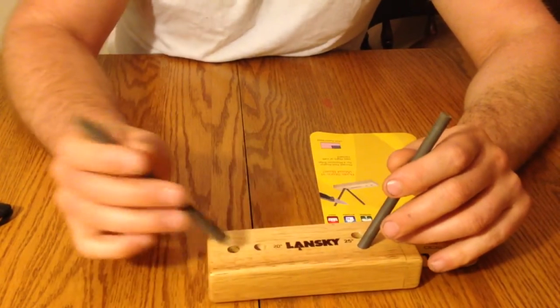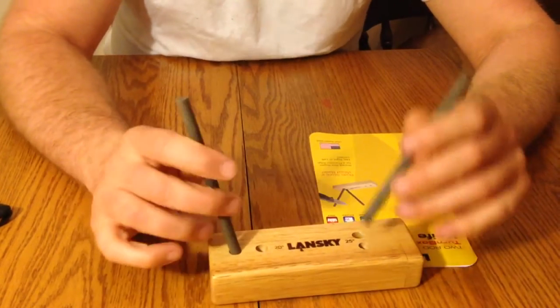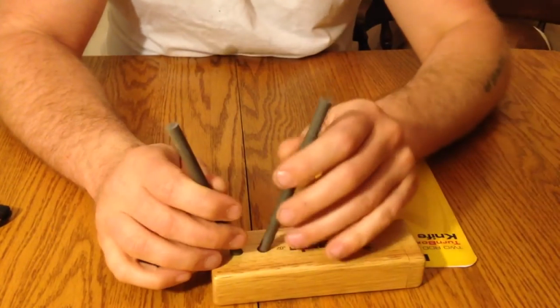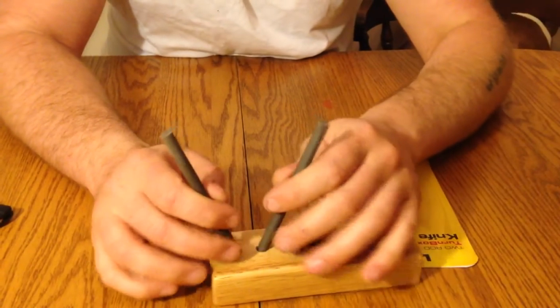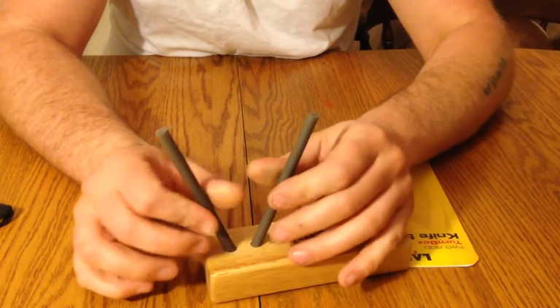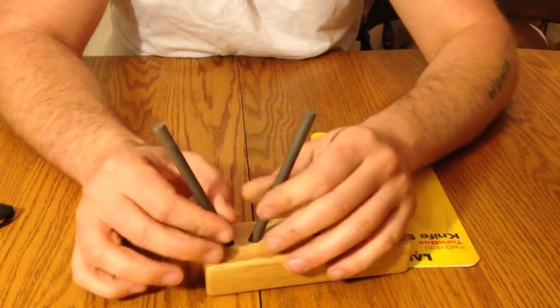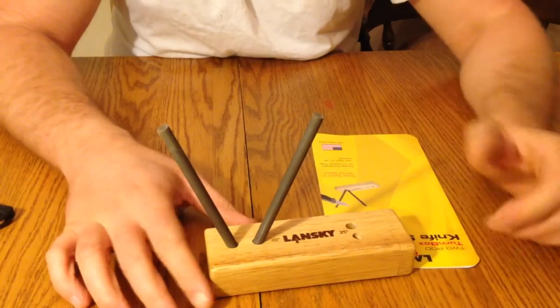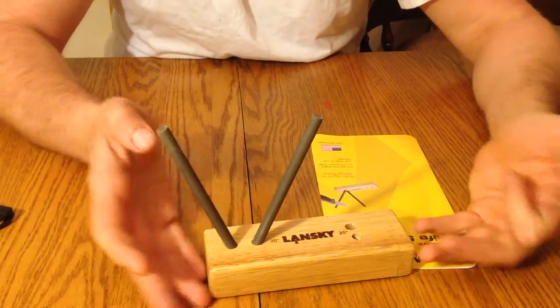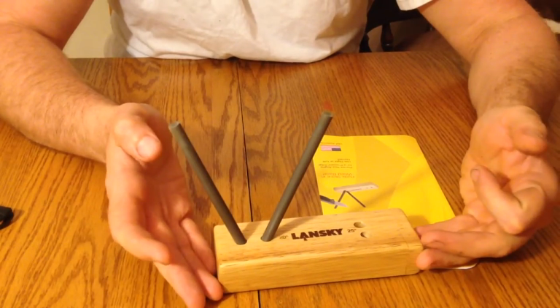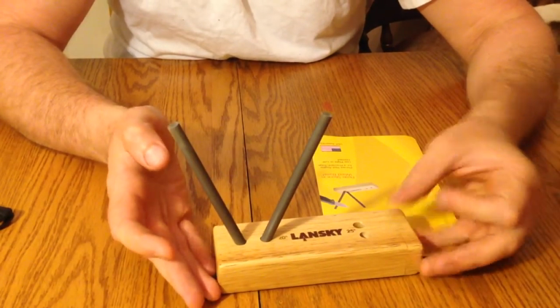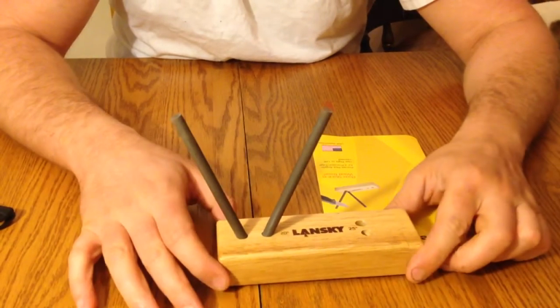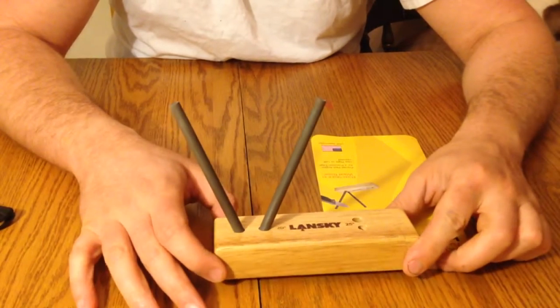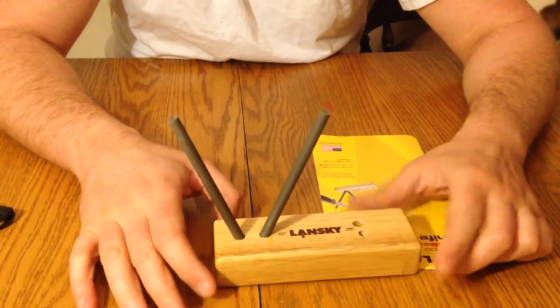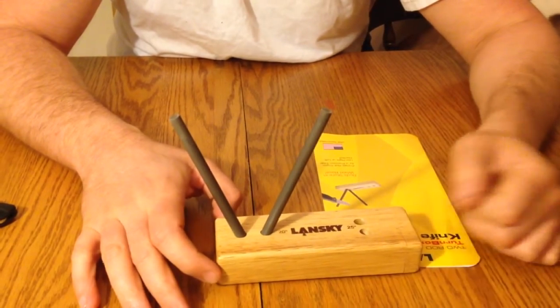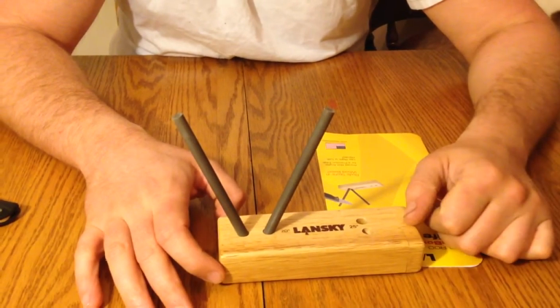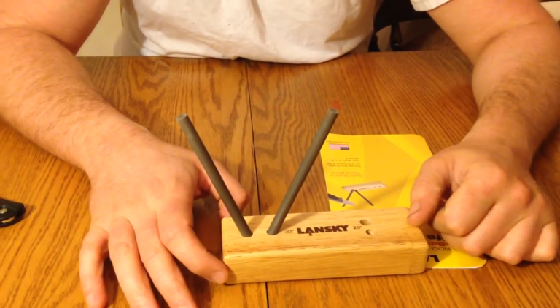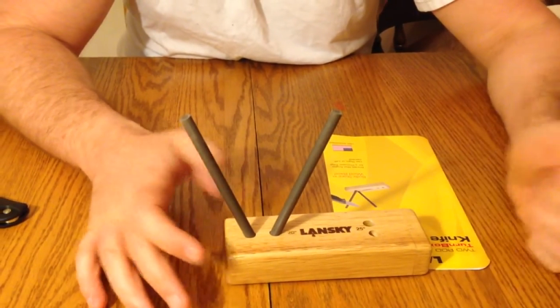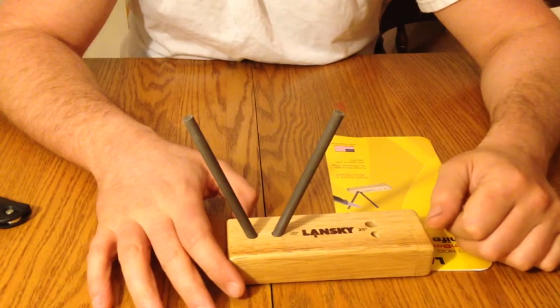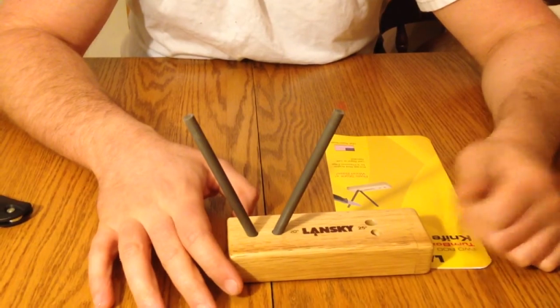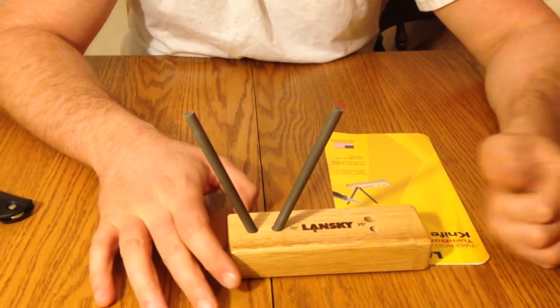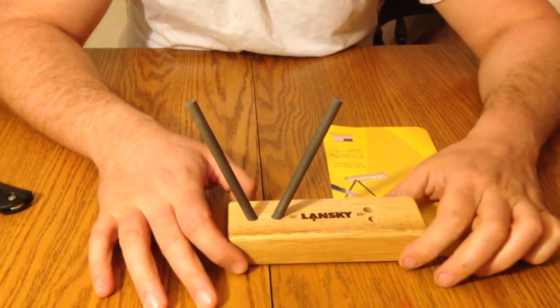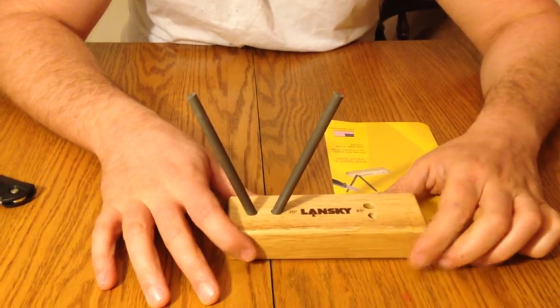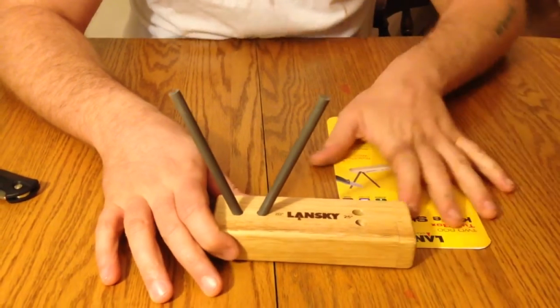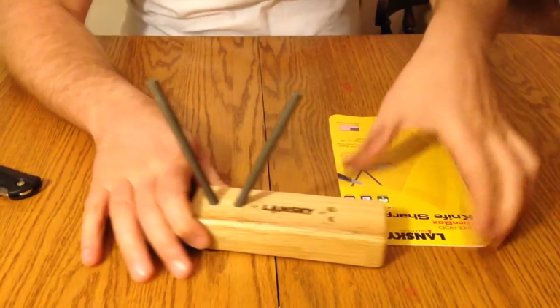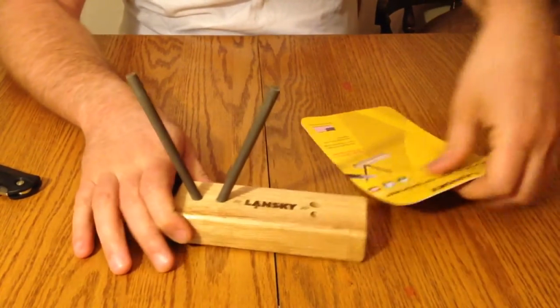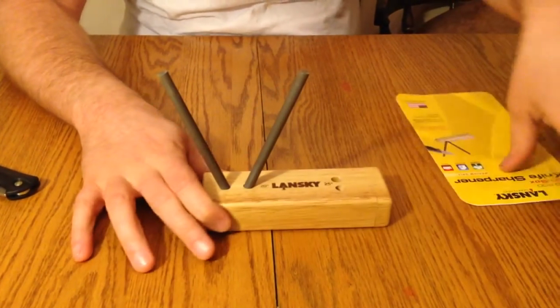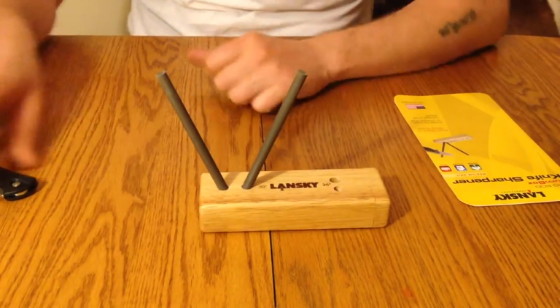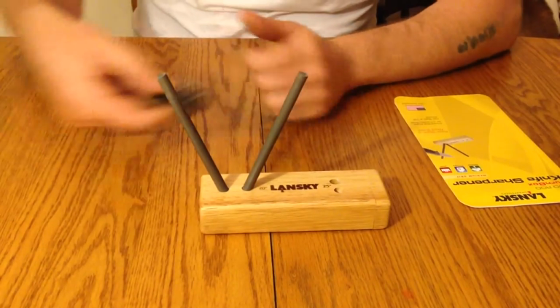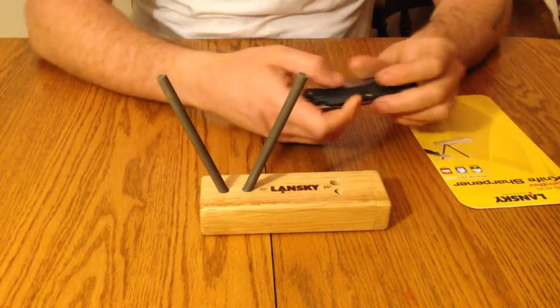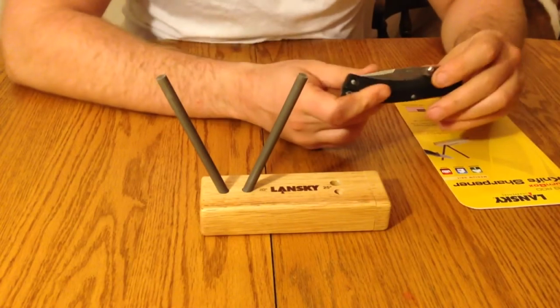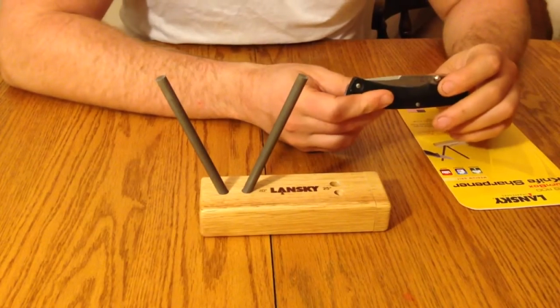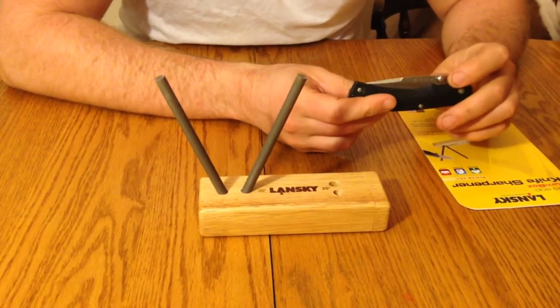To show you how this works, it's pretty simple. As you can see, it's portable — you can carry this in a backpack, on the road, in your vehicle. I've been using this now for about a month, and this is my current pocket knife right here.